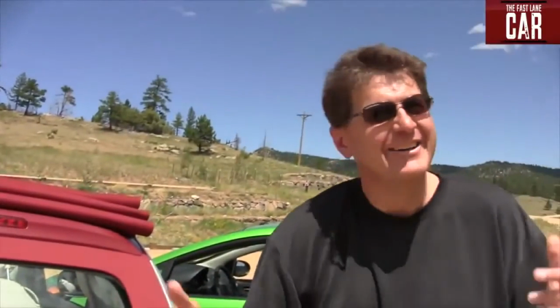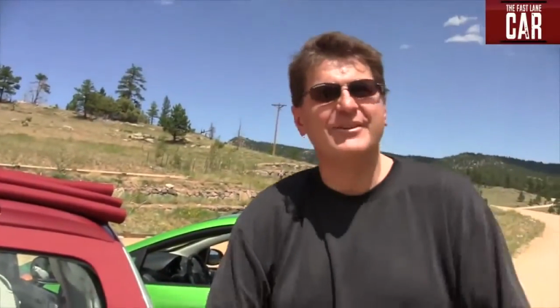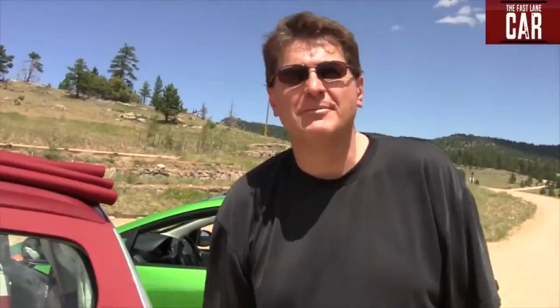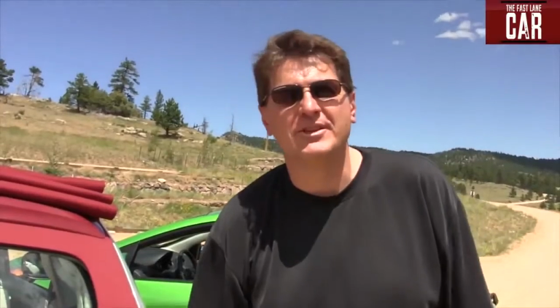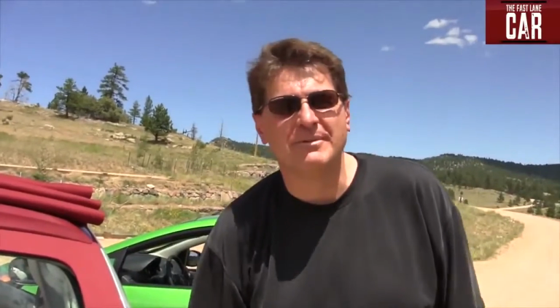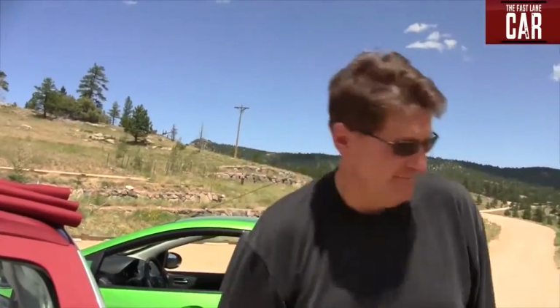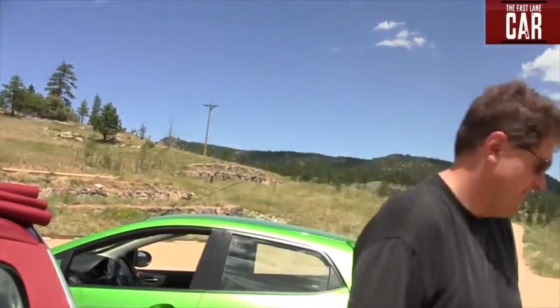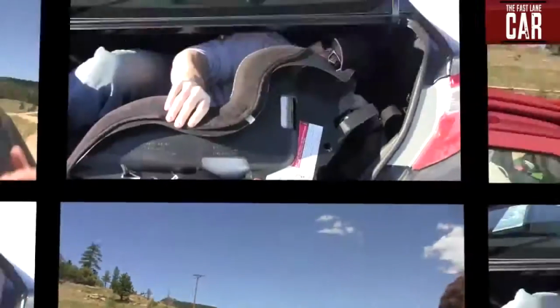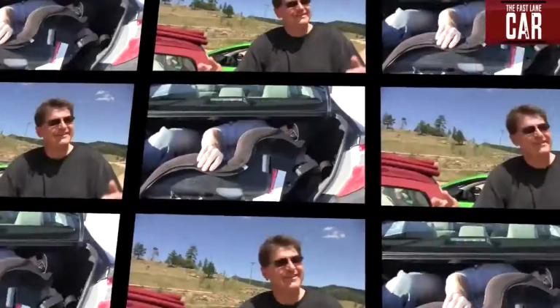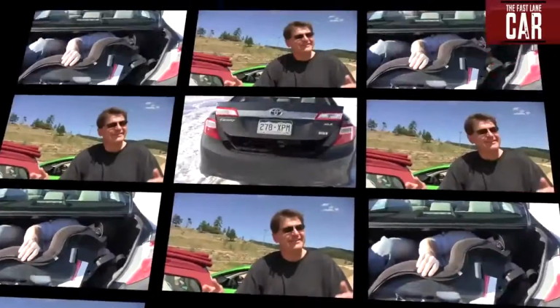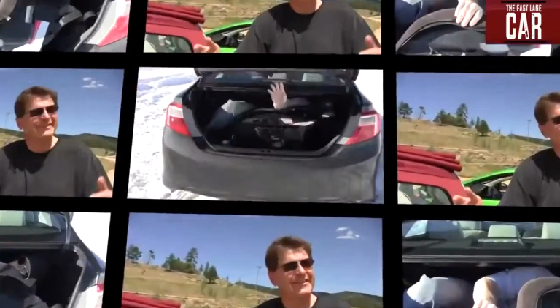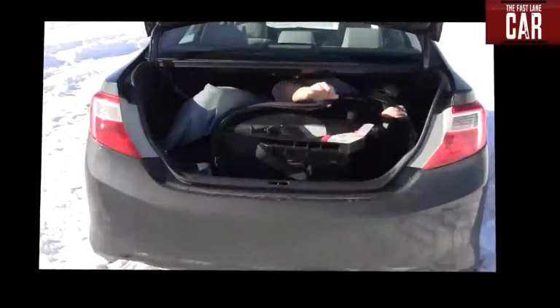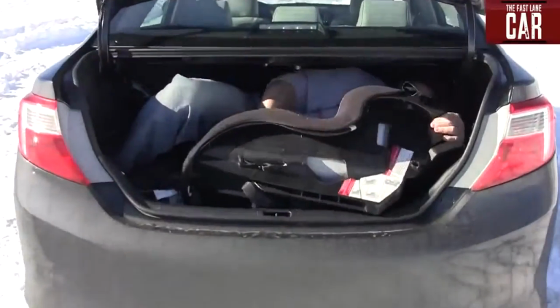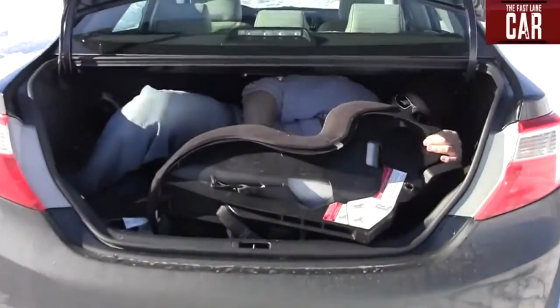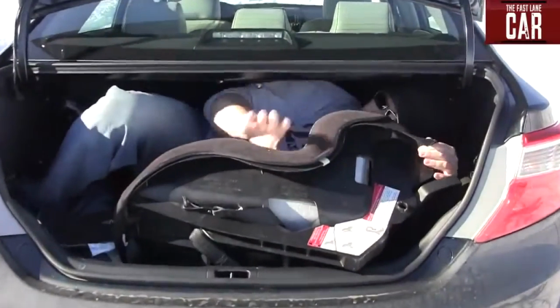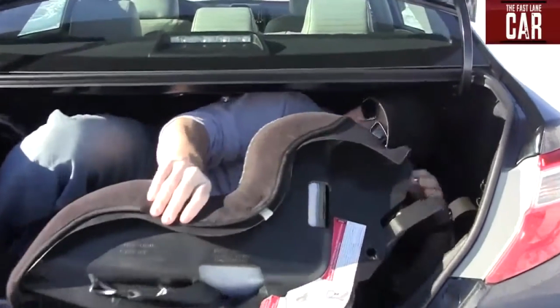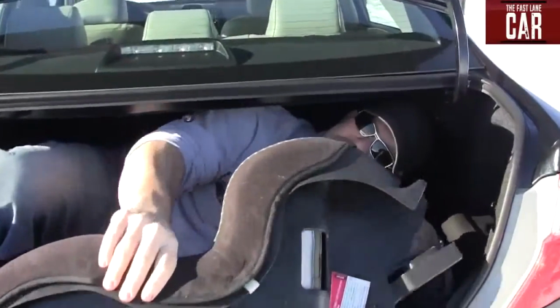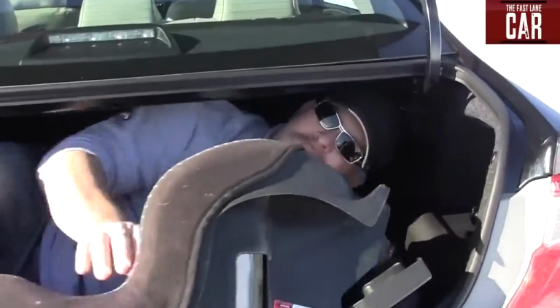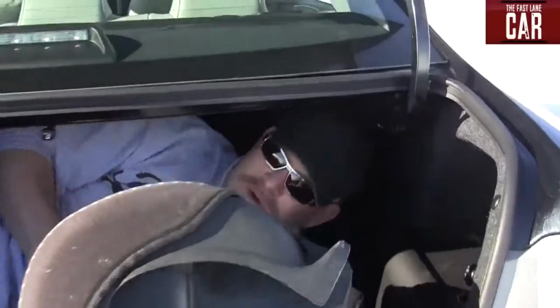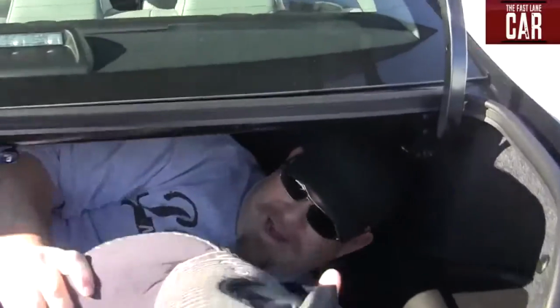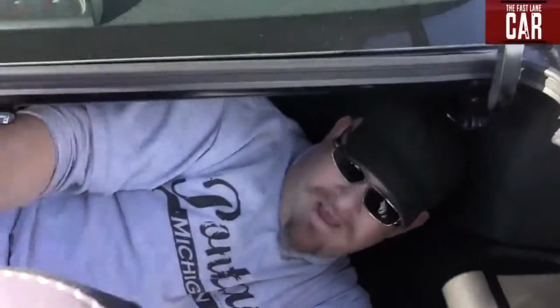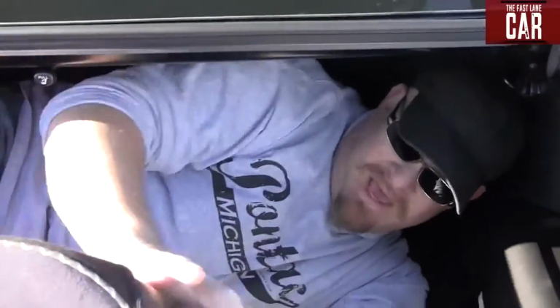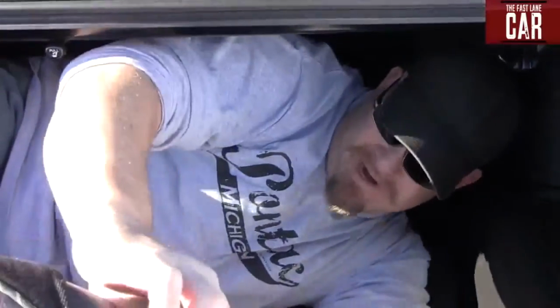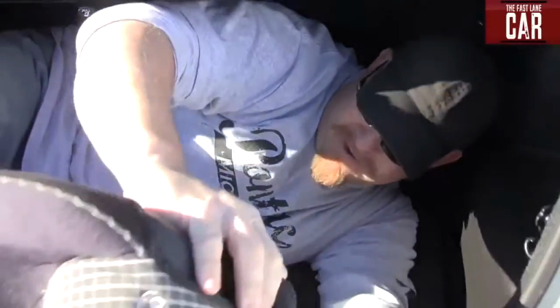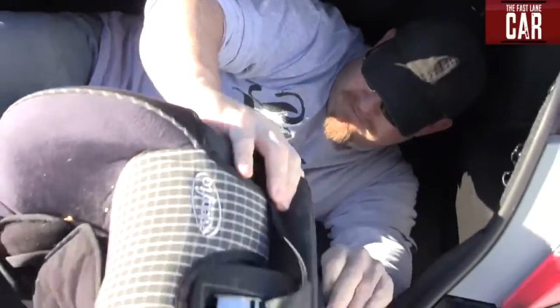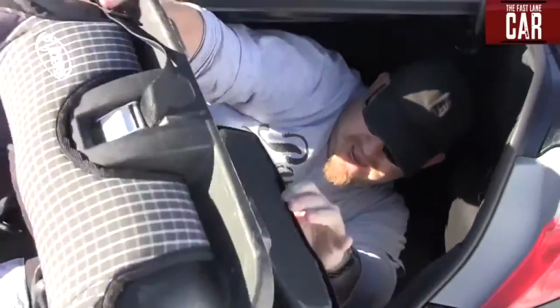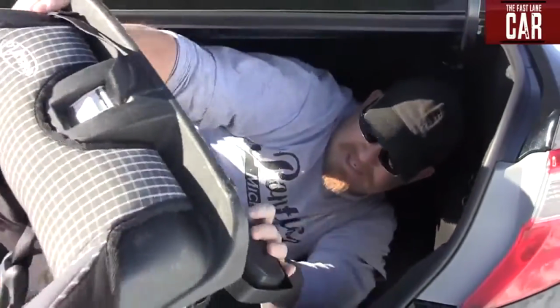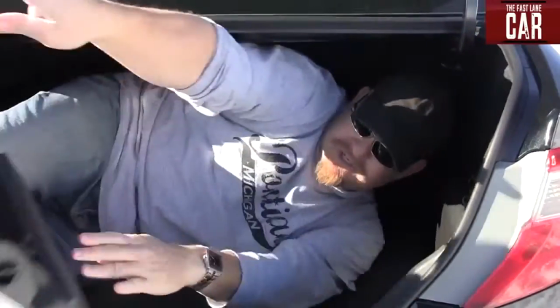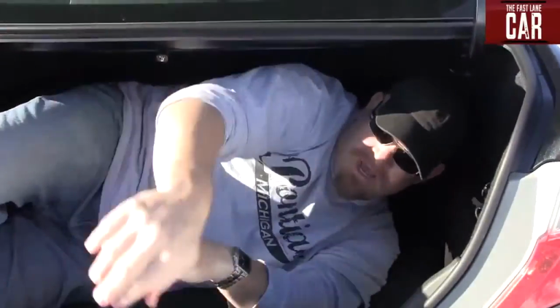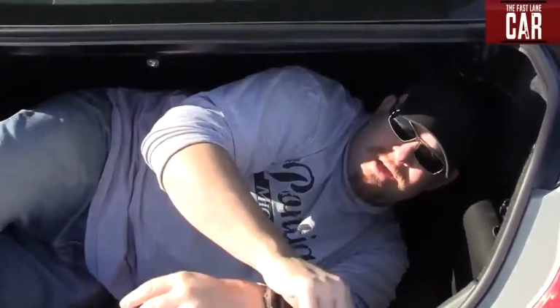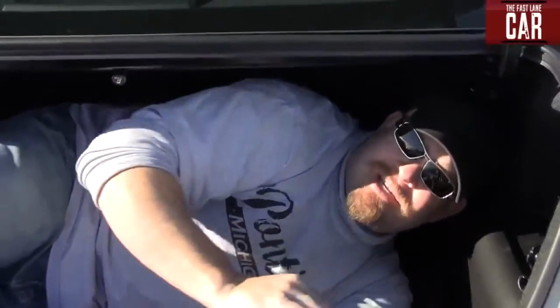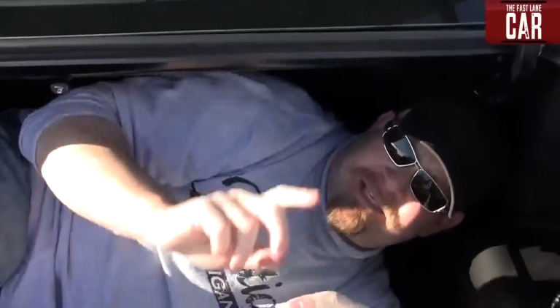Definitely the best part of my job. There's actually quite a bit of room out here — even enough room for me and some extra child seats.